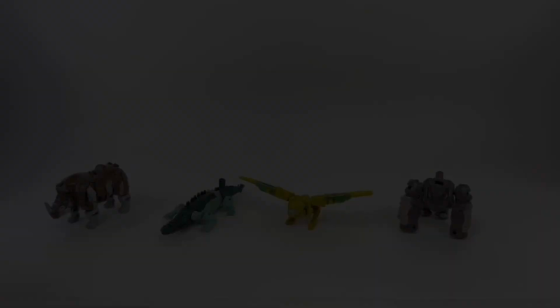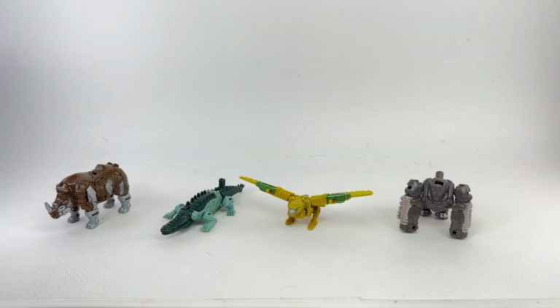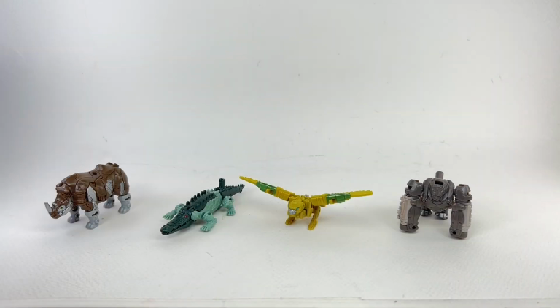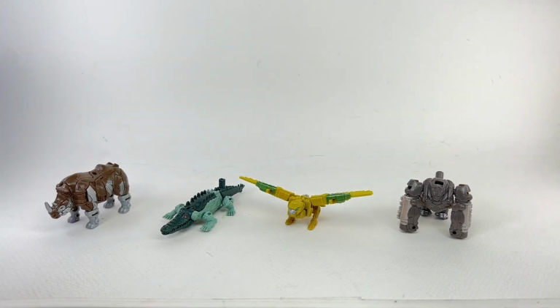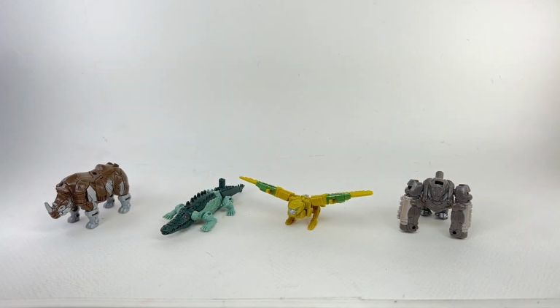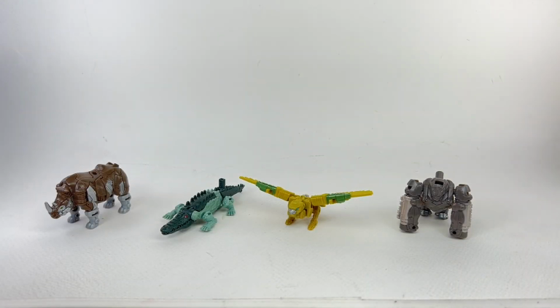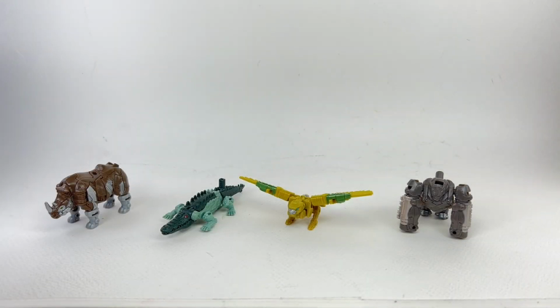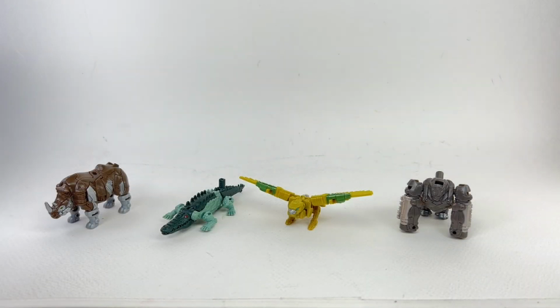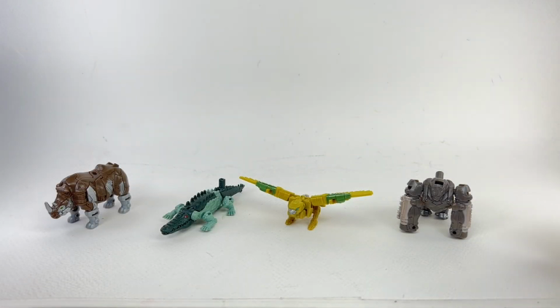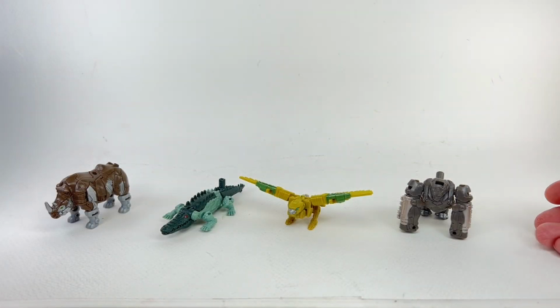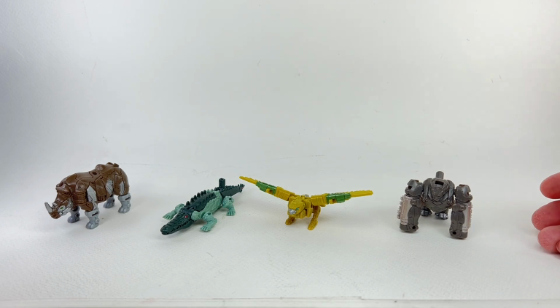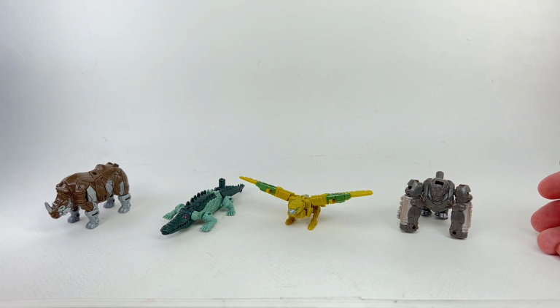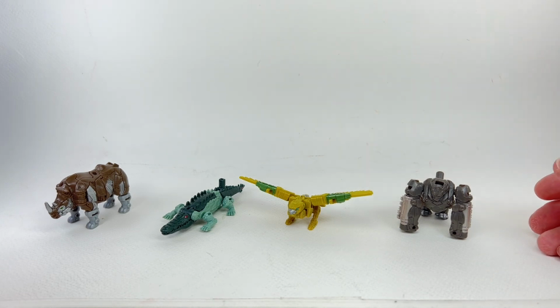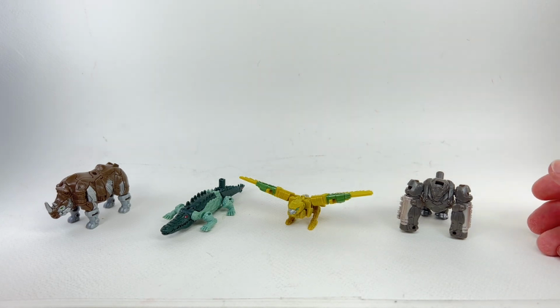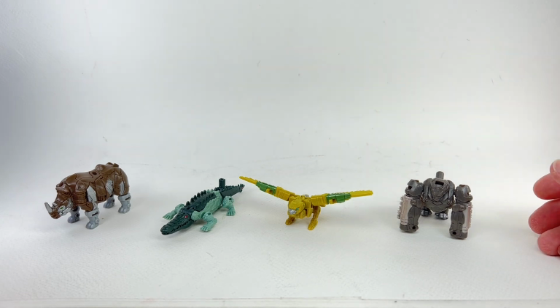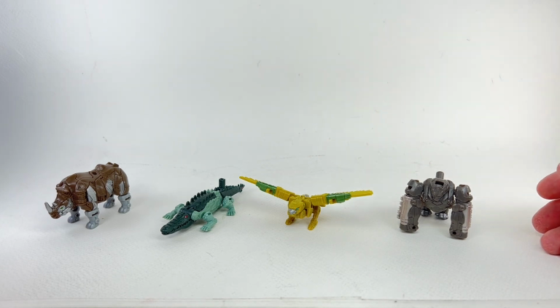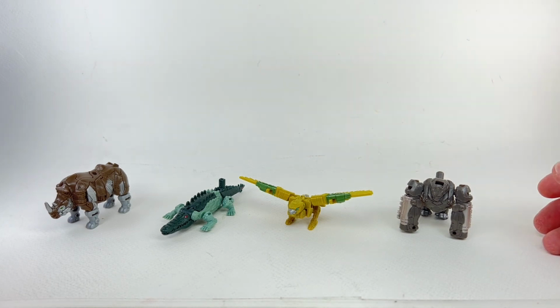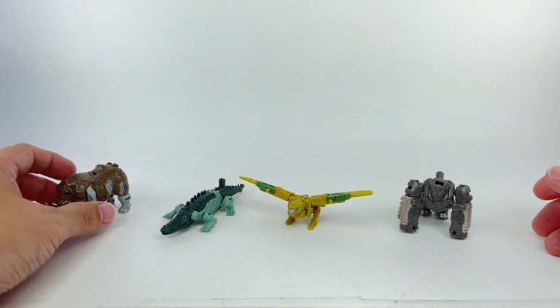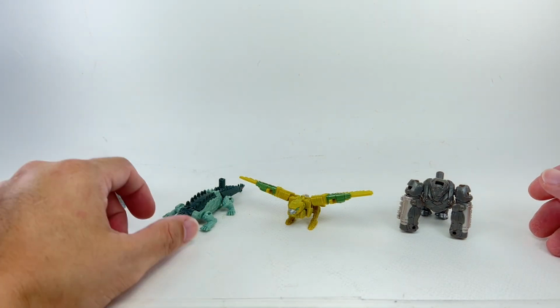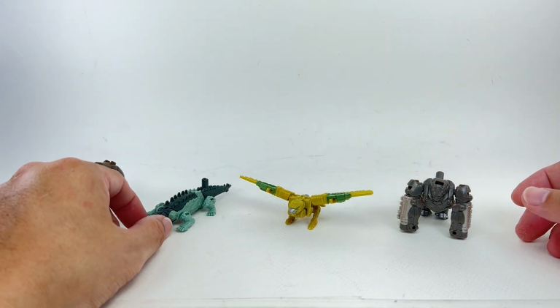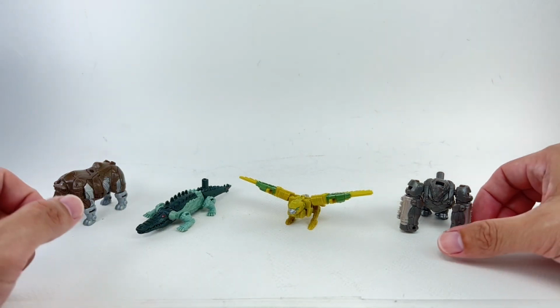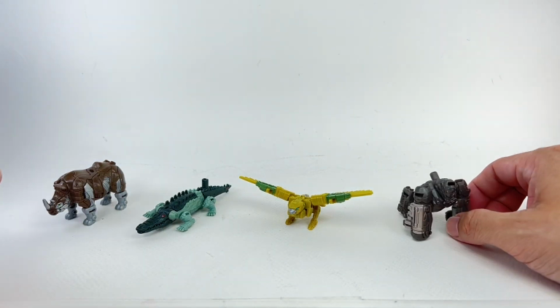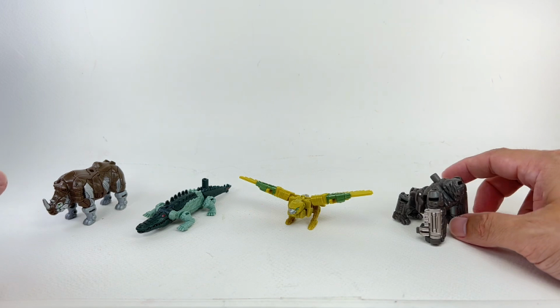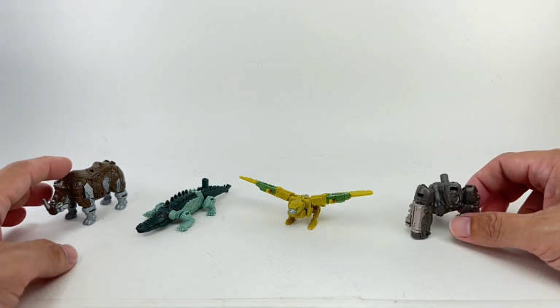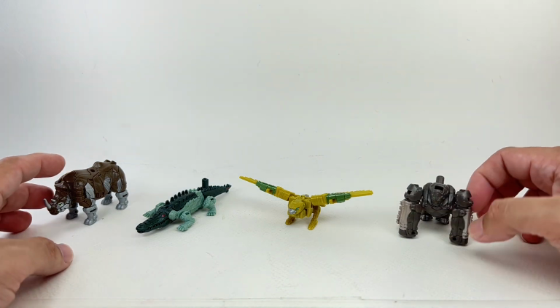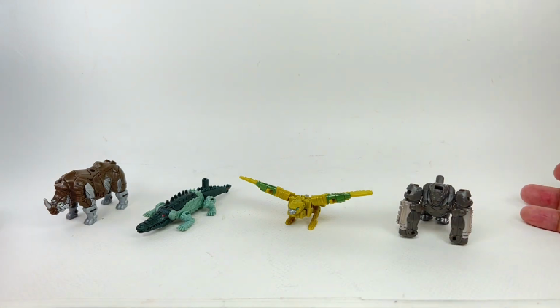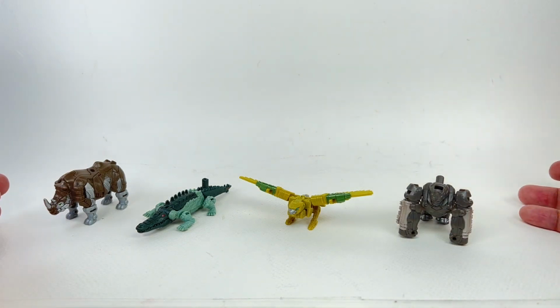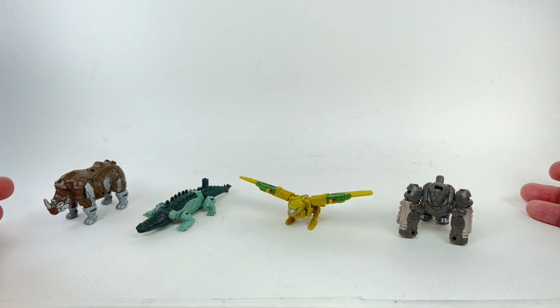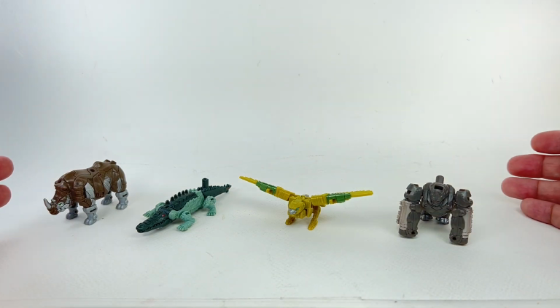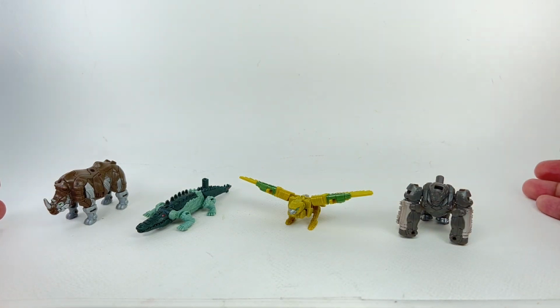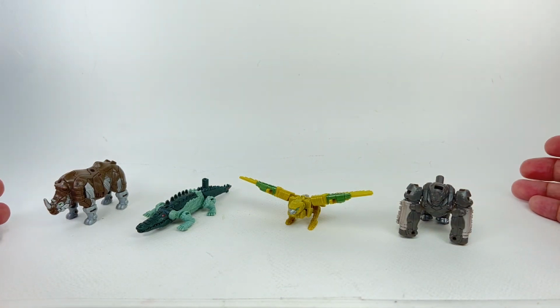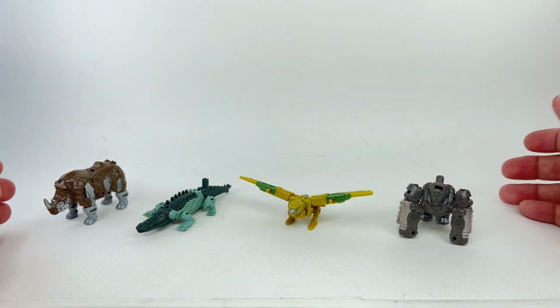For comparisons in Beast Mode, here she is with the other Battlemasters in the mainline. We've got Rhinox, Skullcruncher, and Optimus Primal. Obviously, Cheetor's not here because I never really liked that figure.